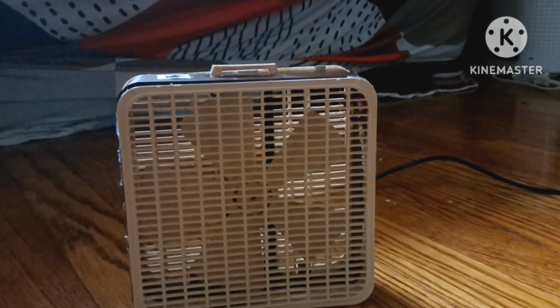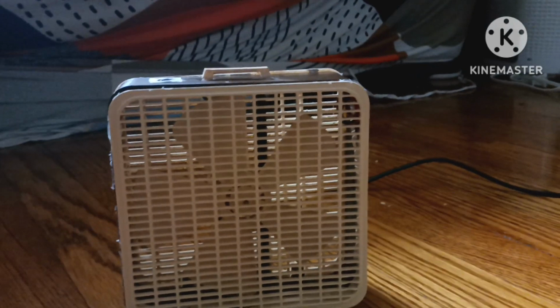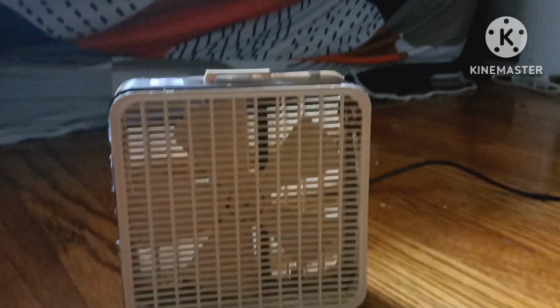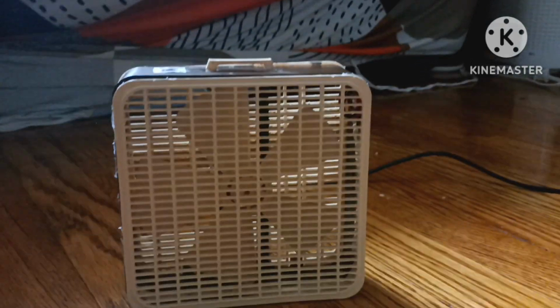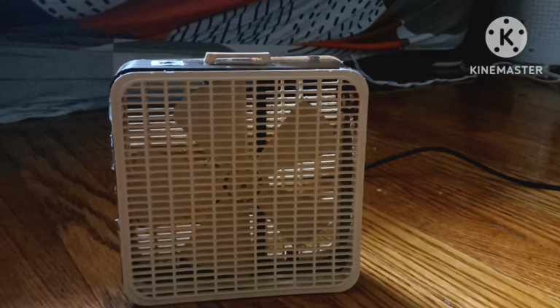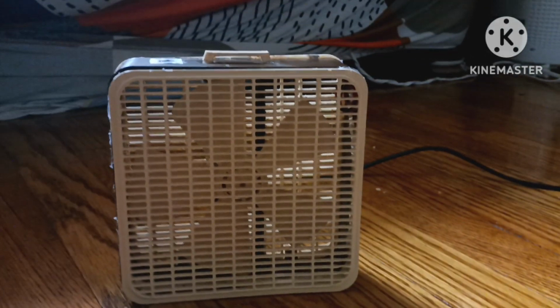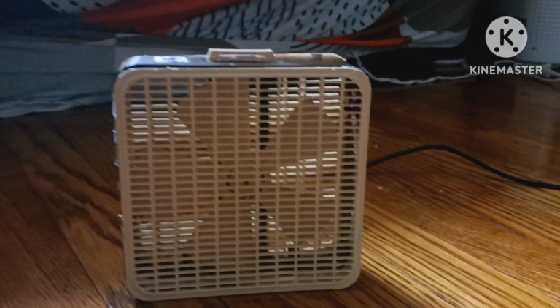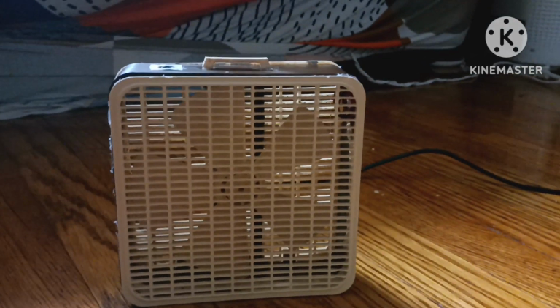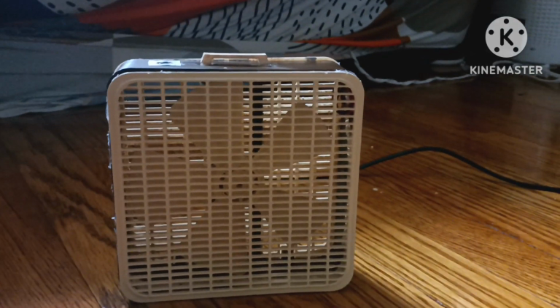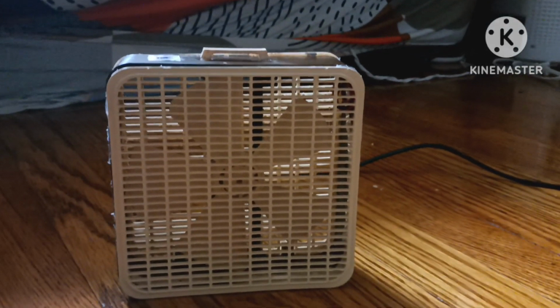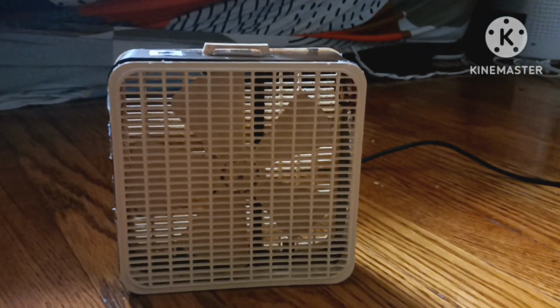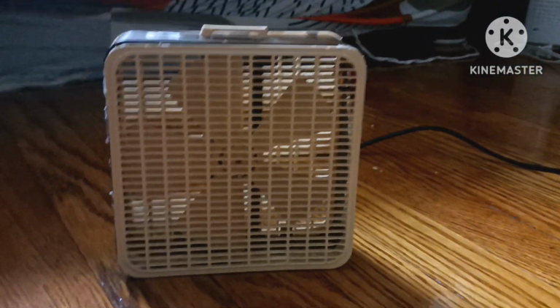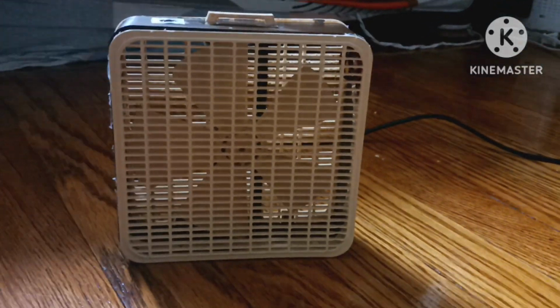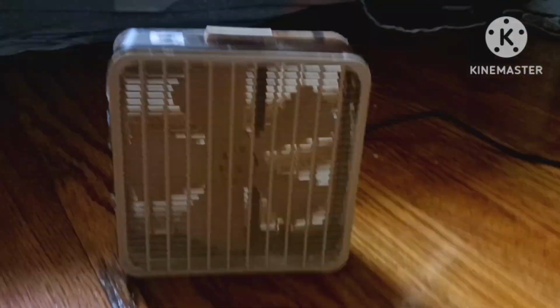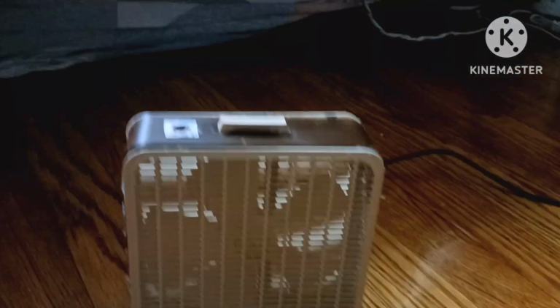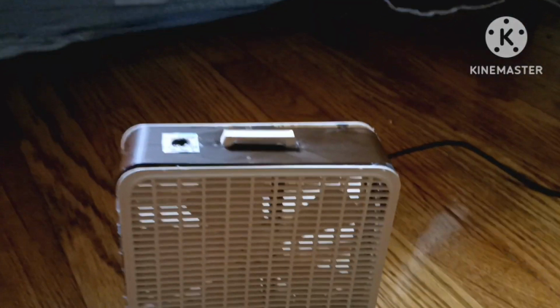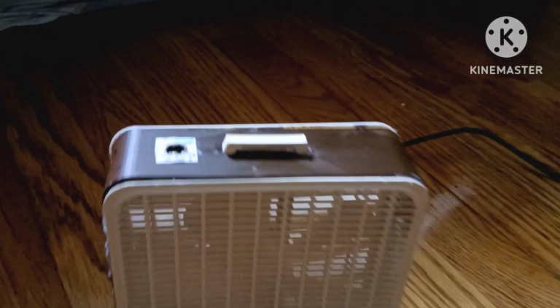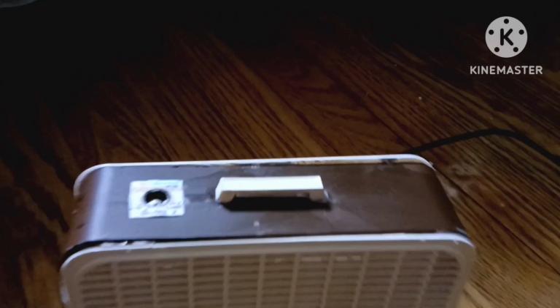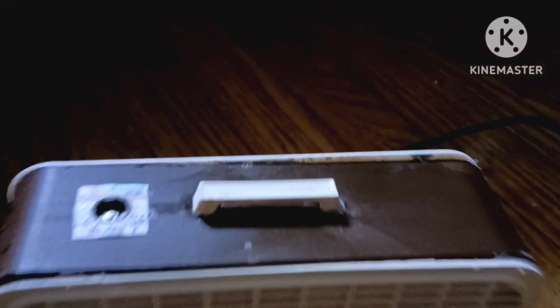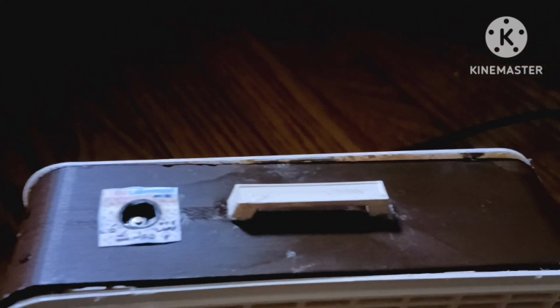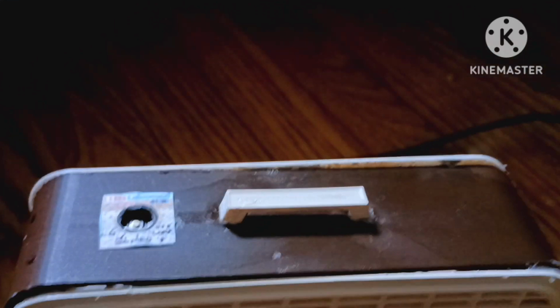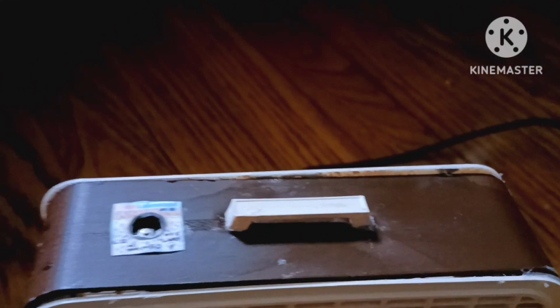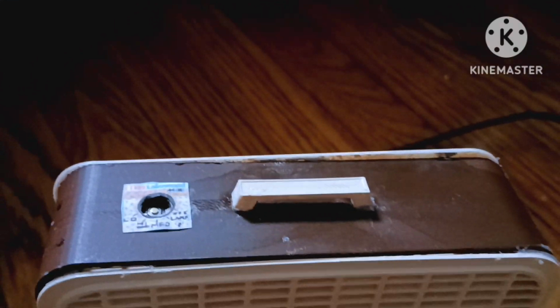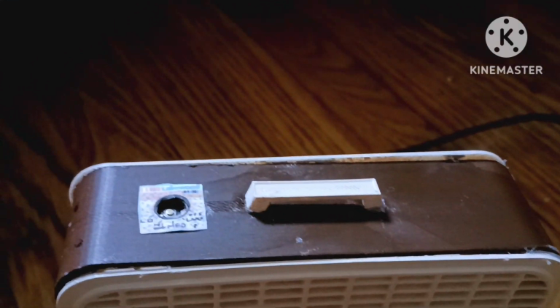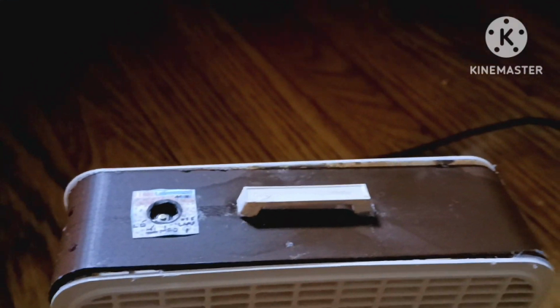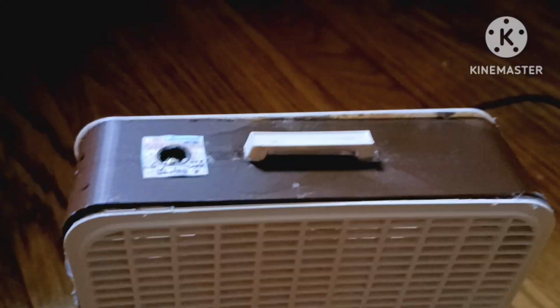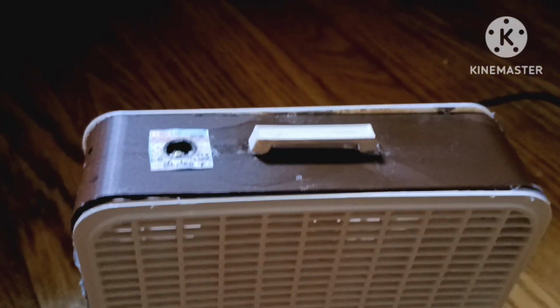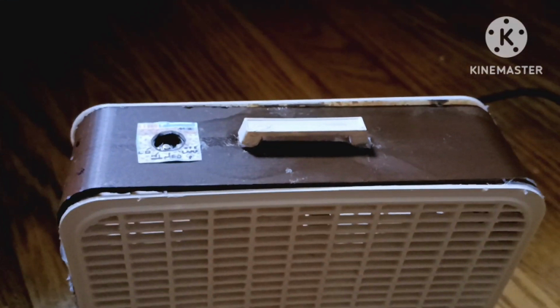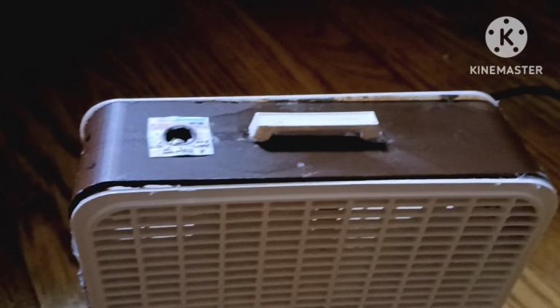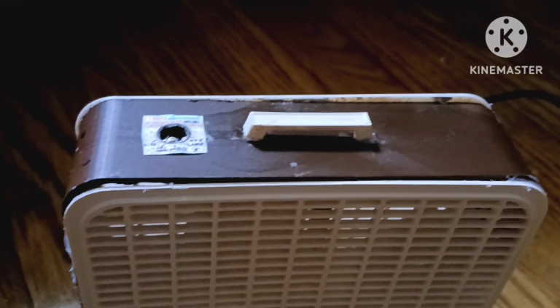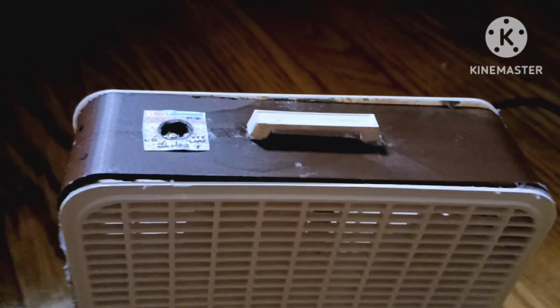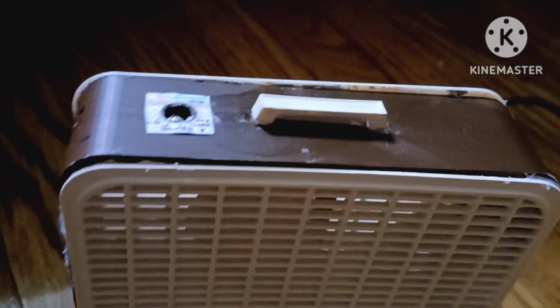Hello there everyone. Today I have something quite special here. It is a miniature liquid first-generation K223 box fan.